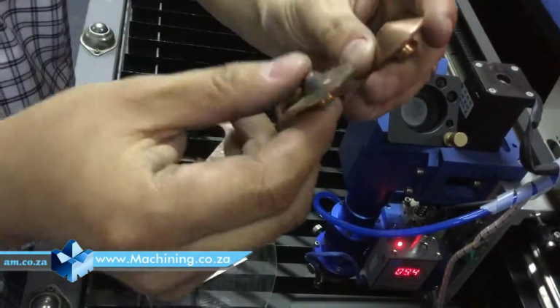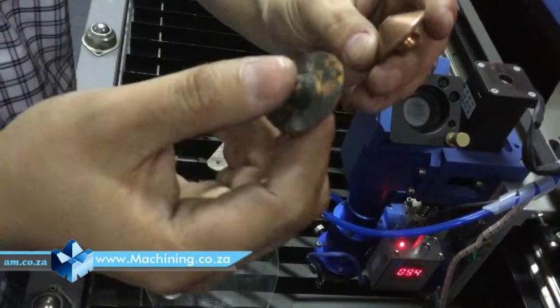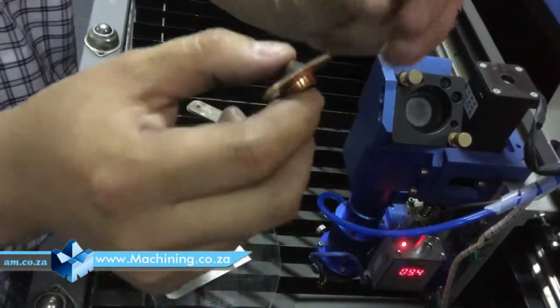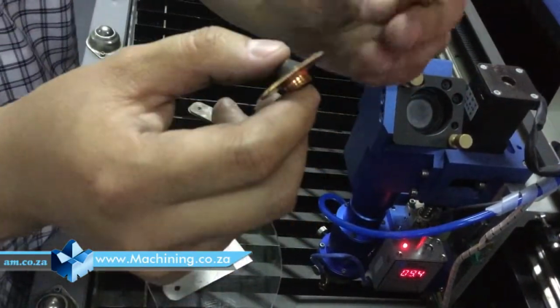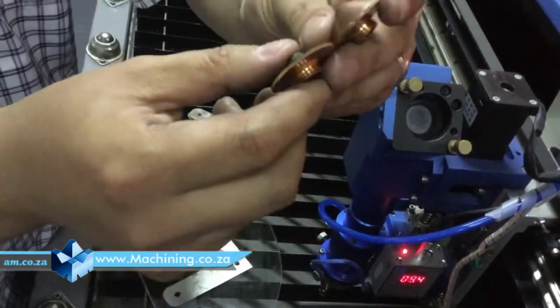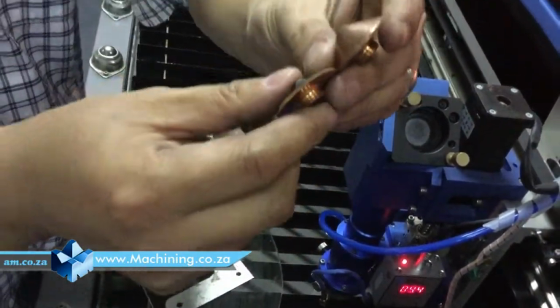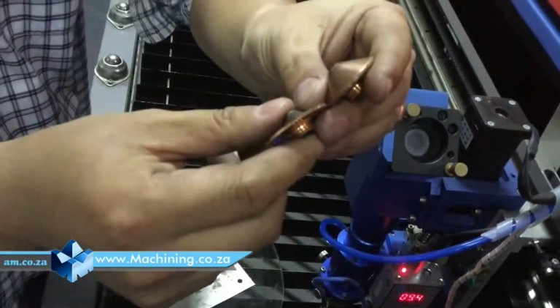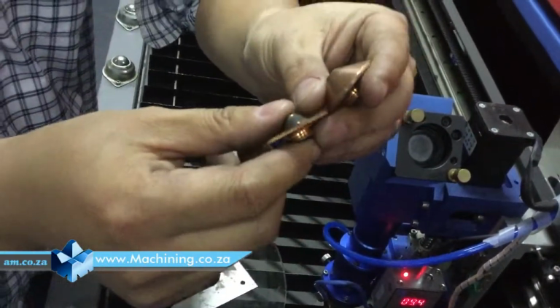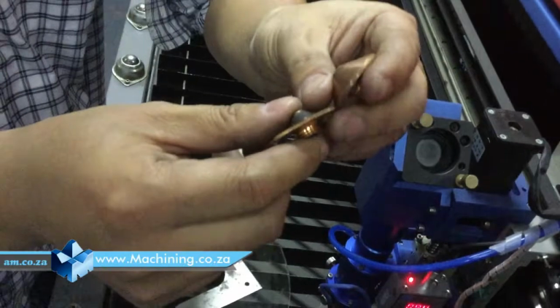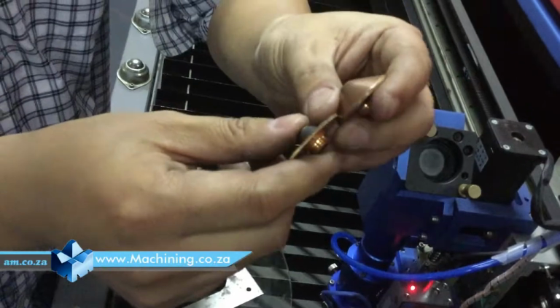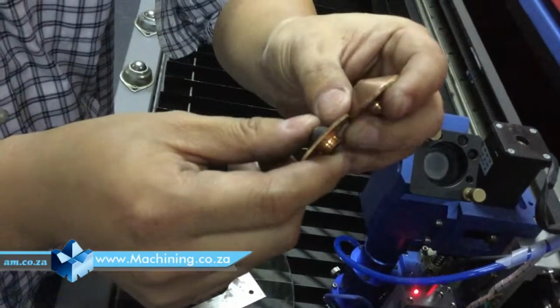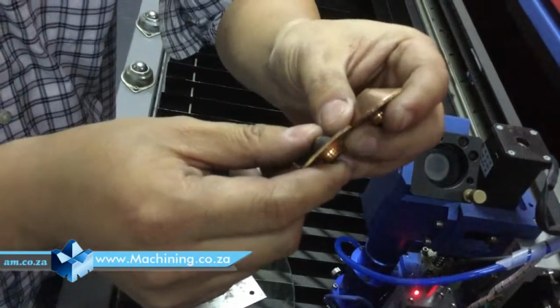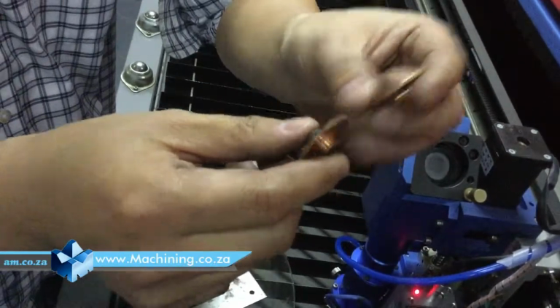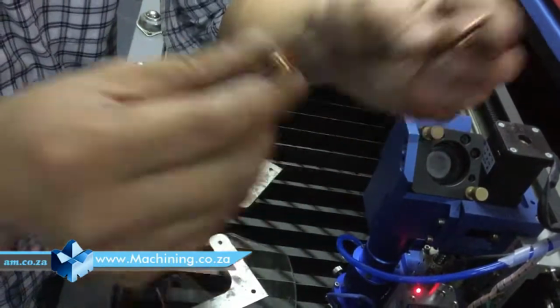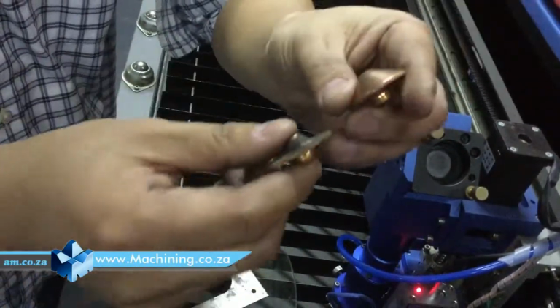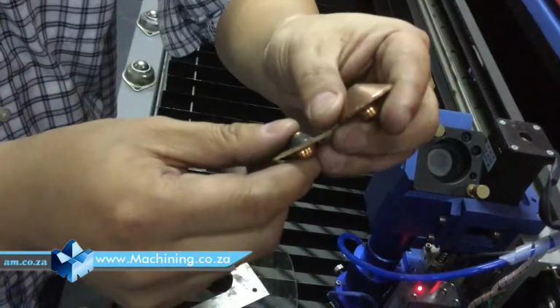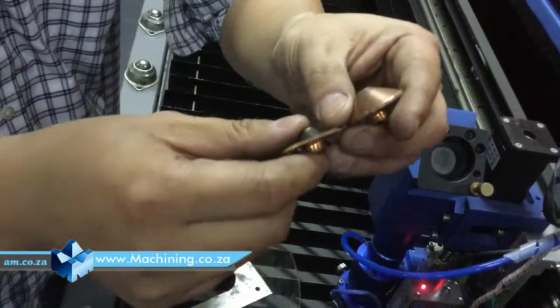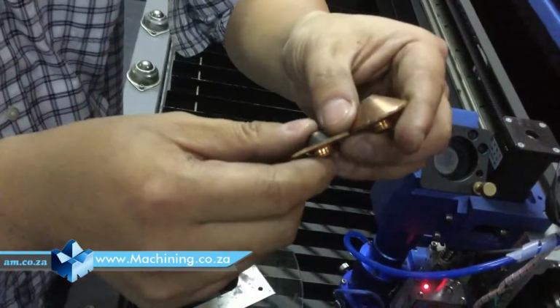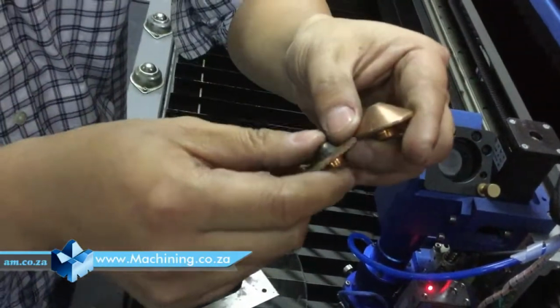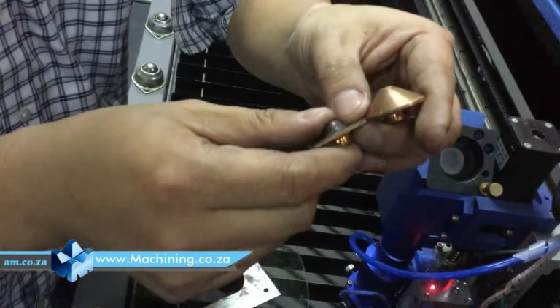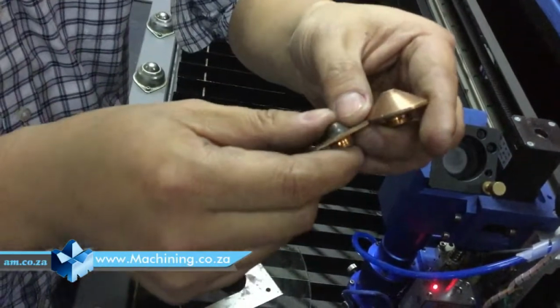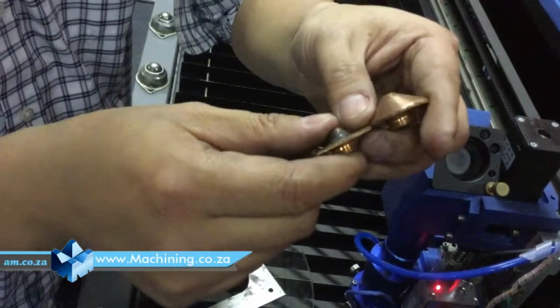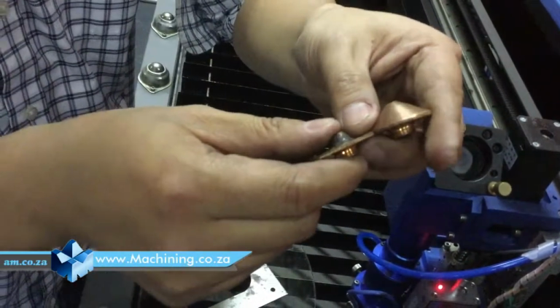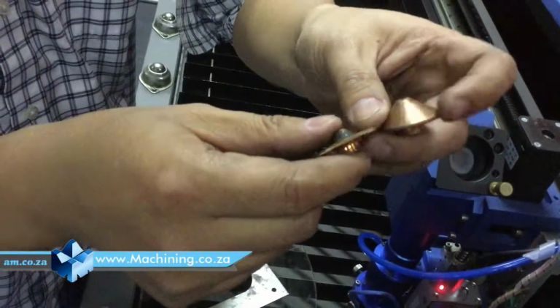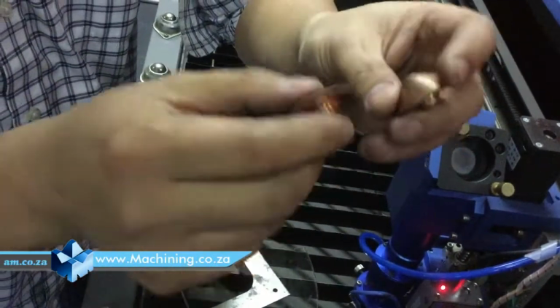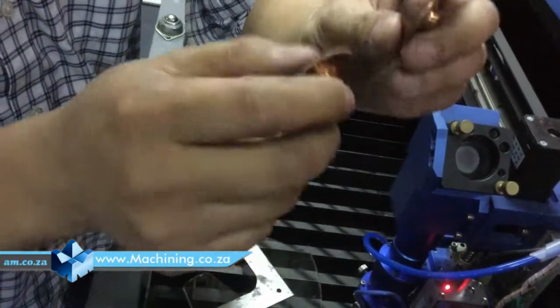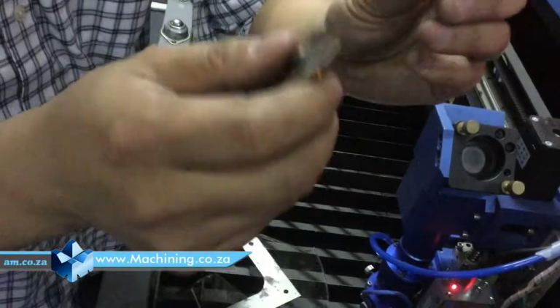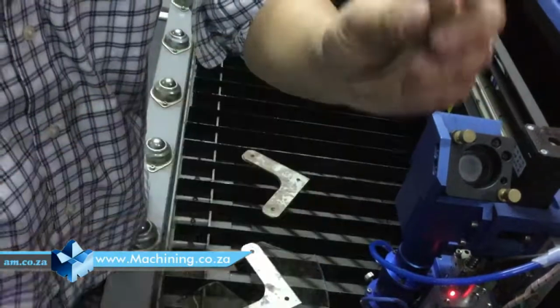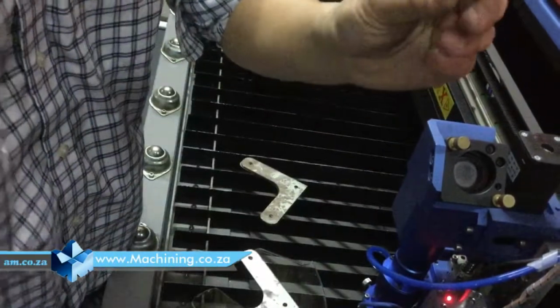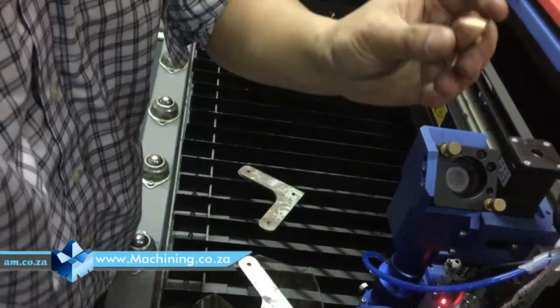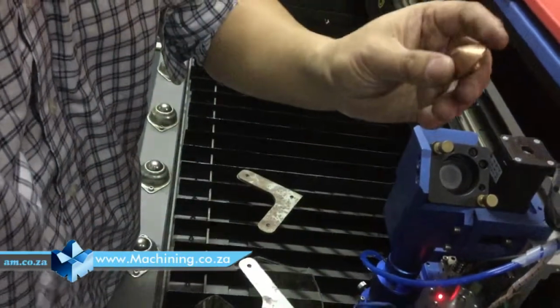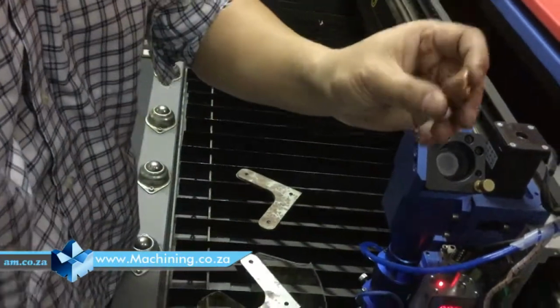Aluminium and copper are the same thing. They just reflect the laser too much and do not absorb too much heat. So normally we use this nozzle.